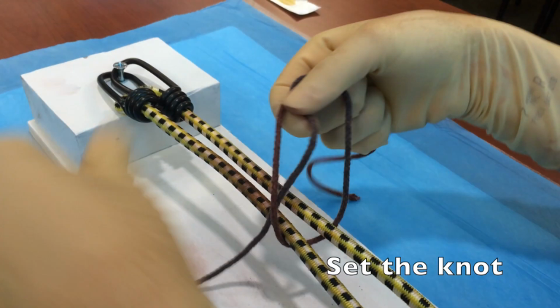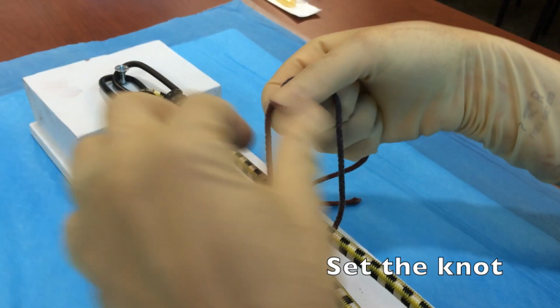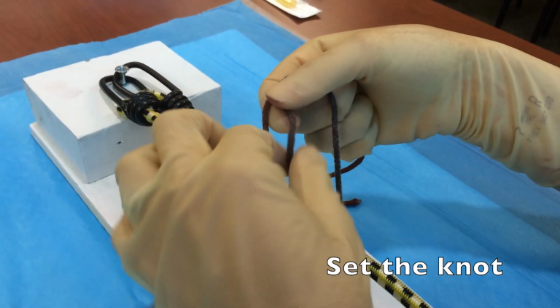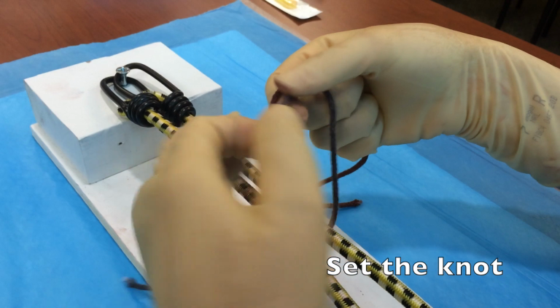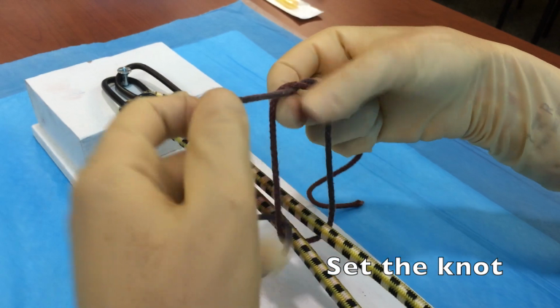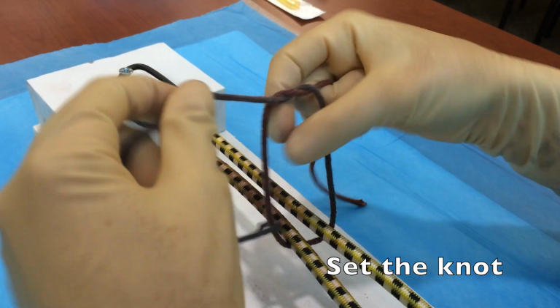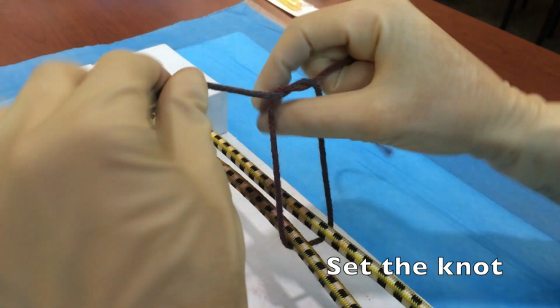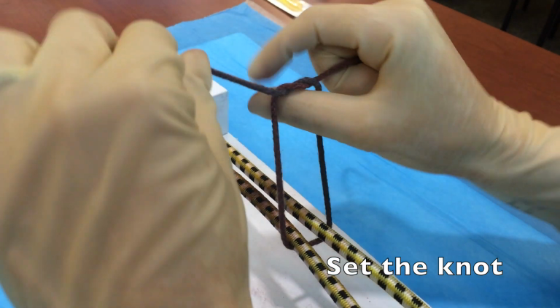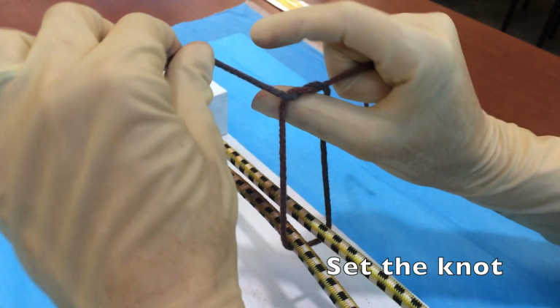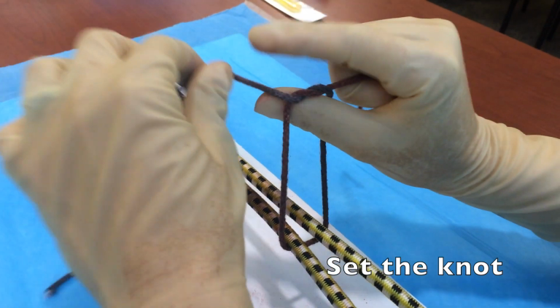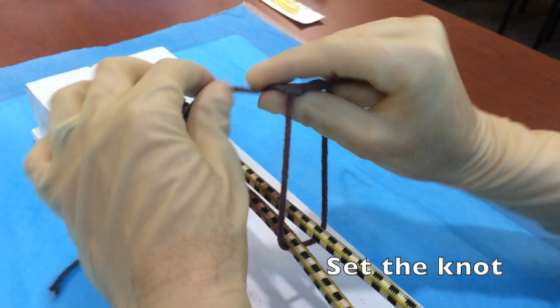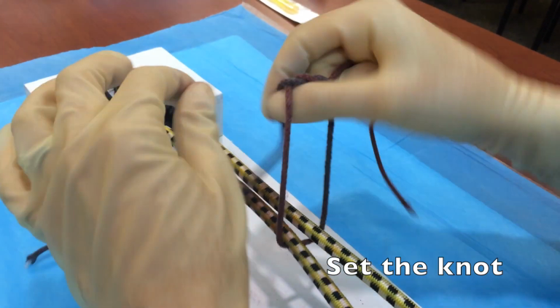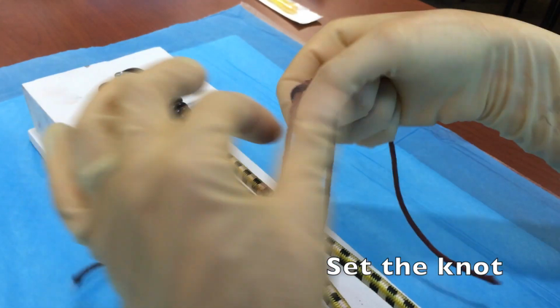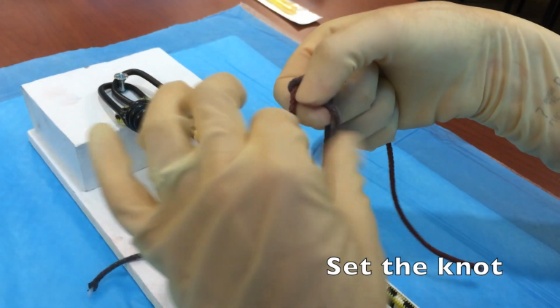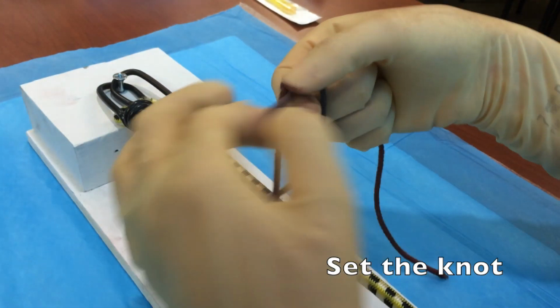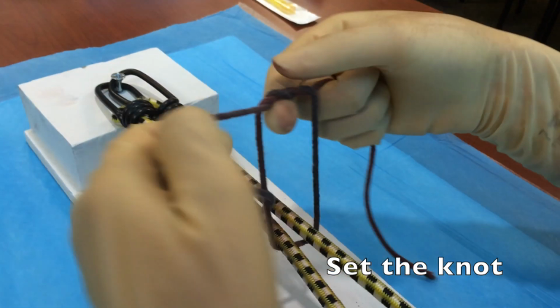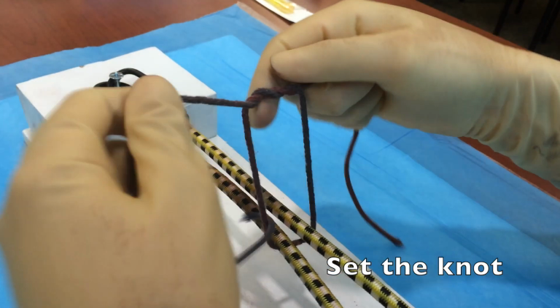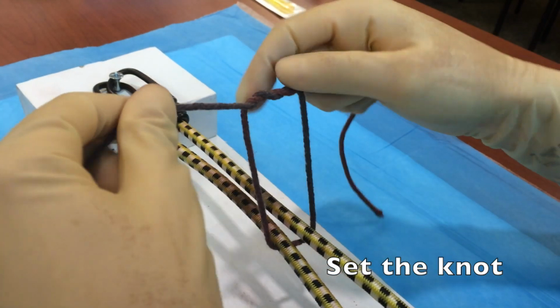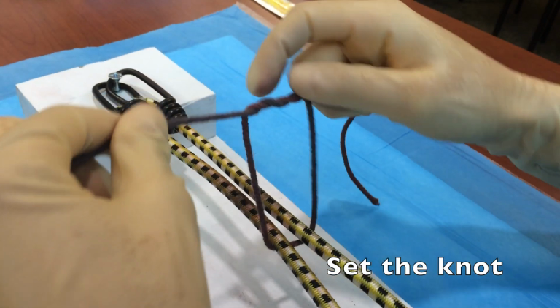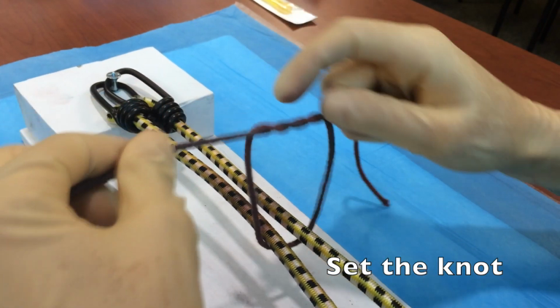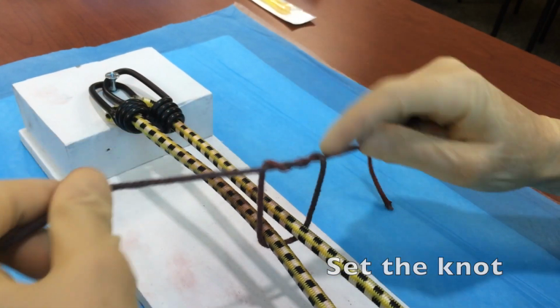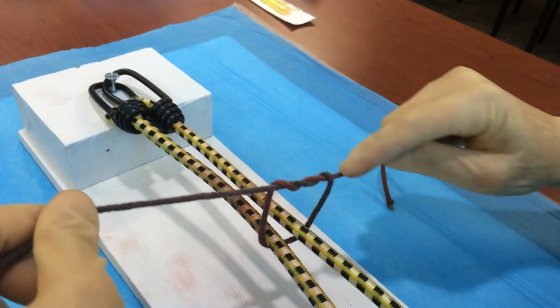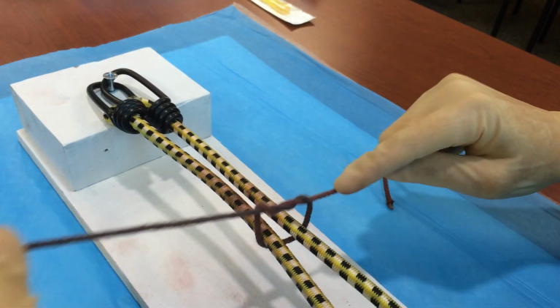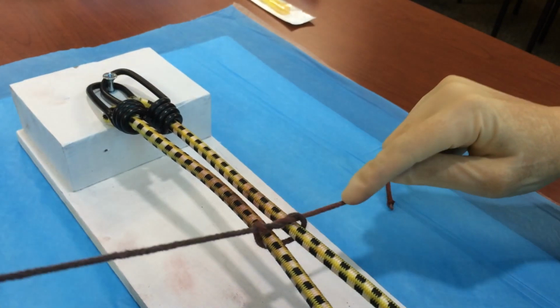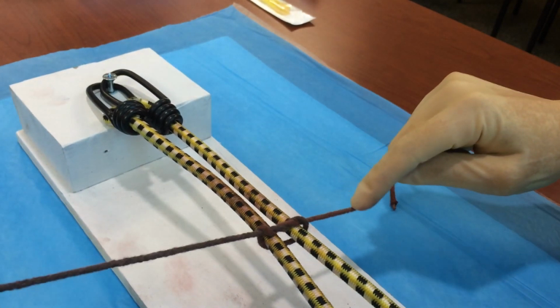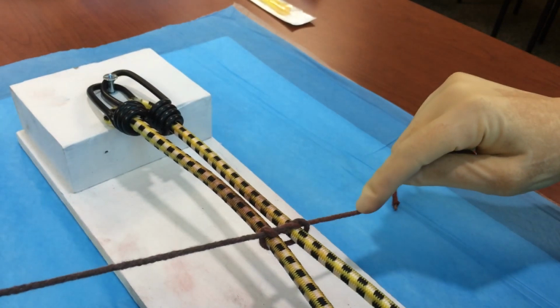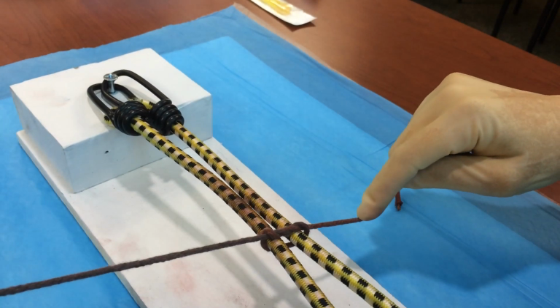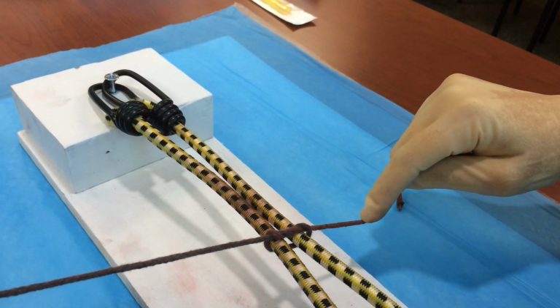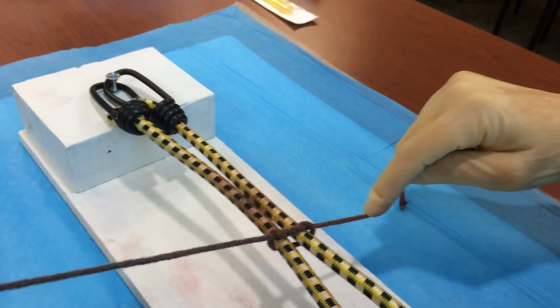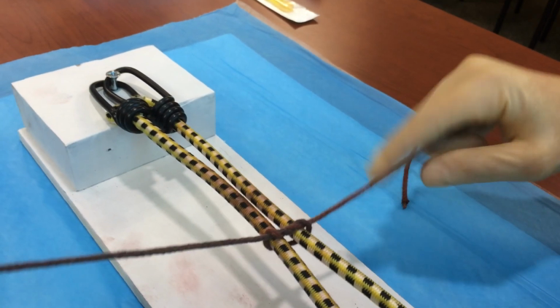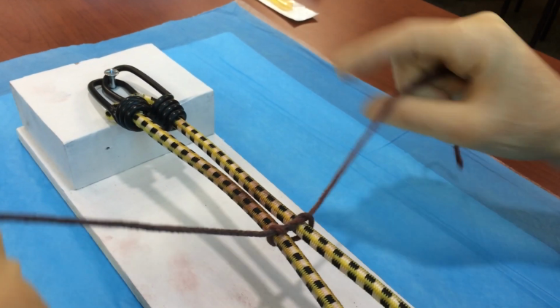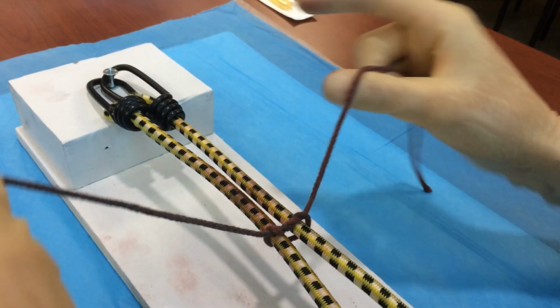To set the knot, we're going to create that bird's beak and pull that free strand in our left hand through the loop twice. Then pull it tight.